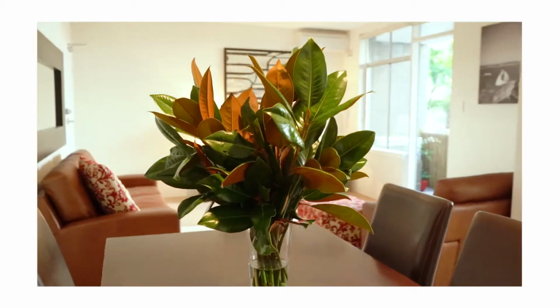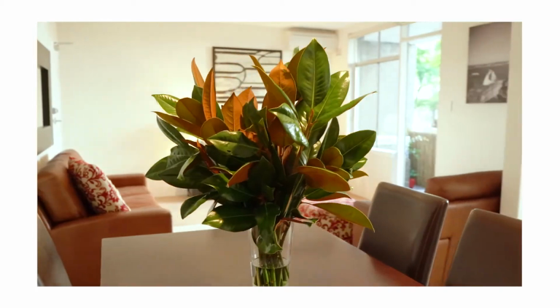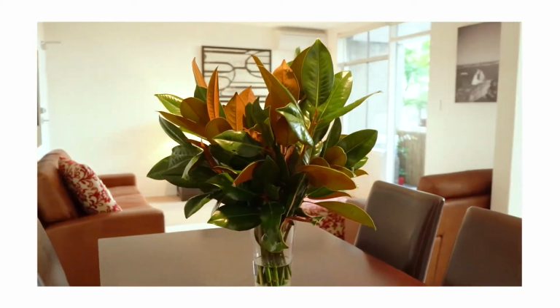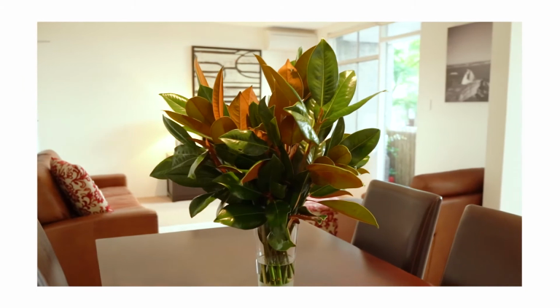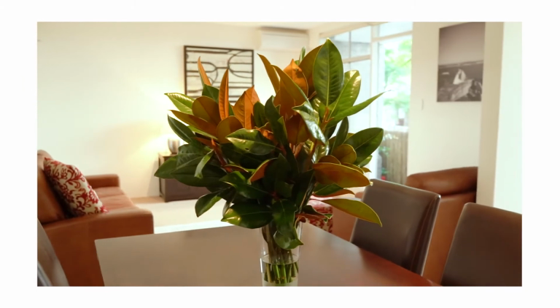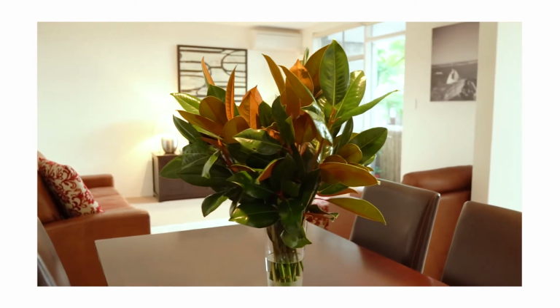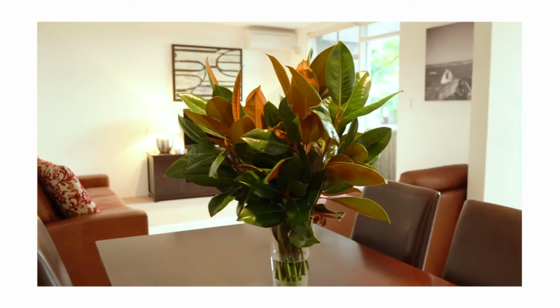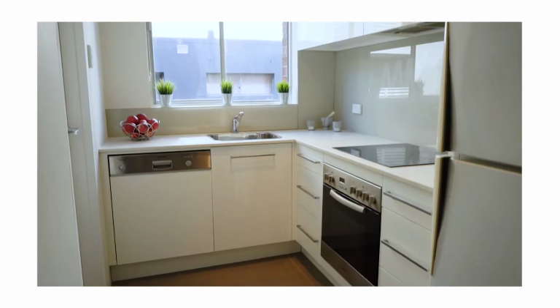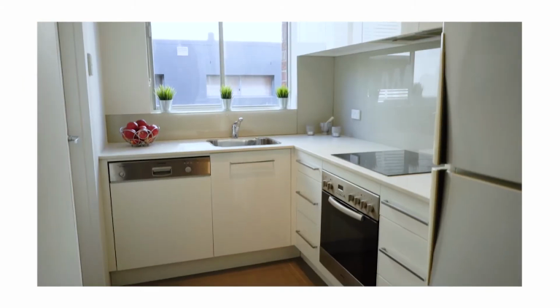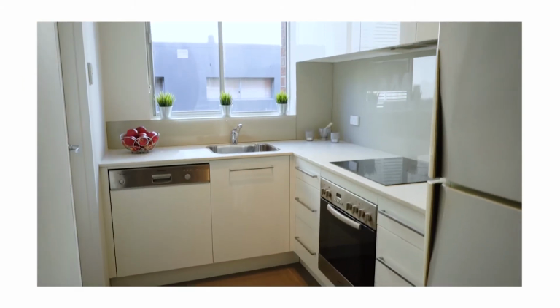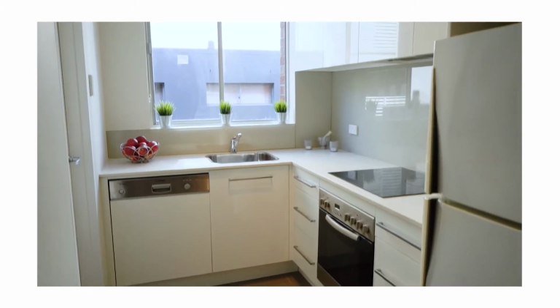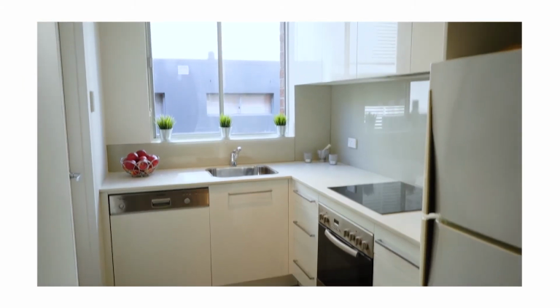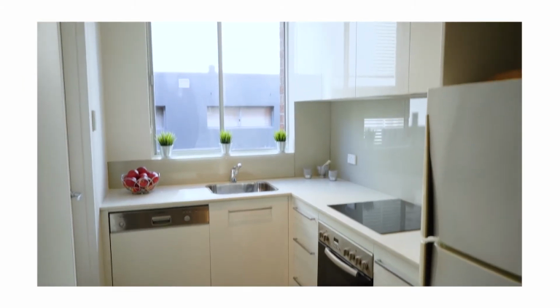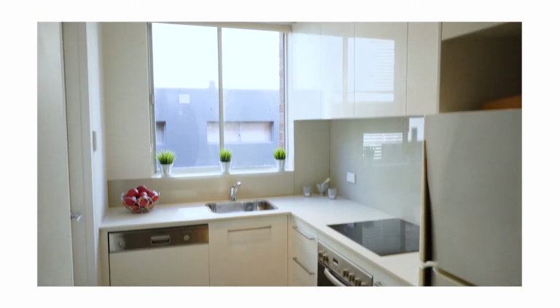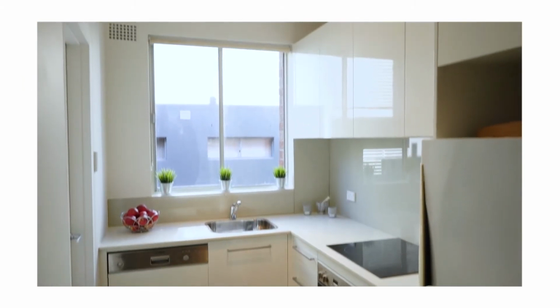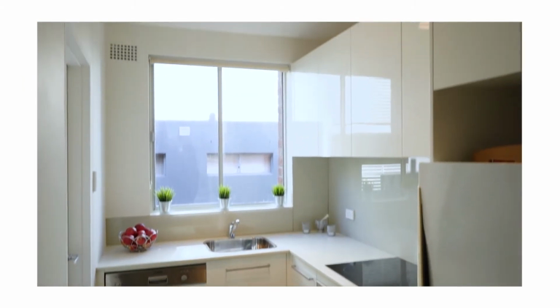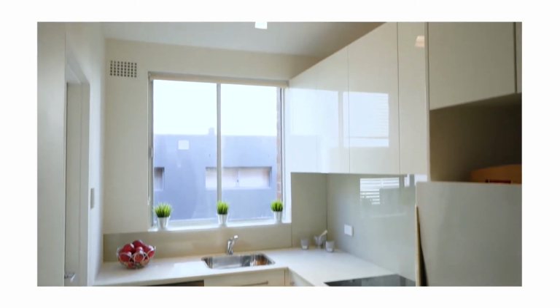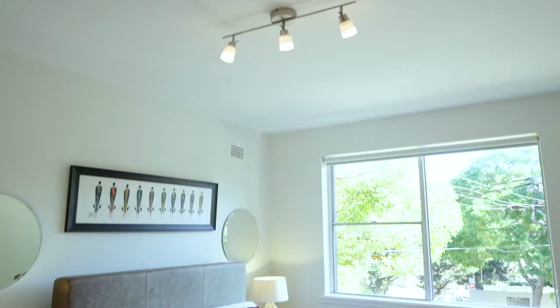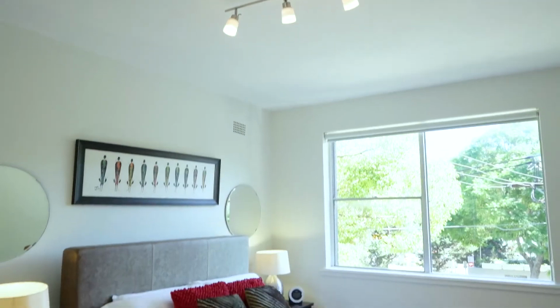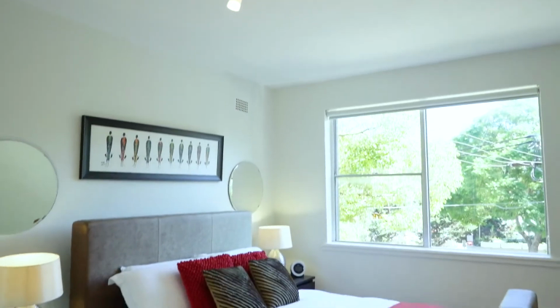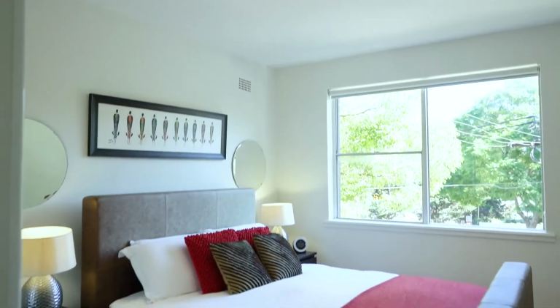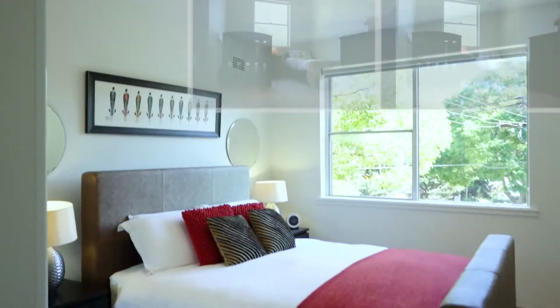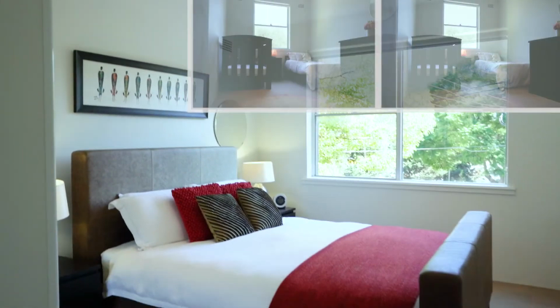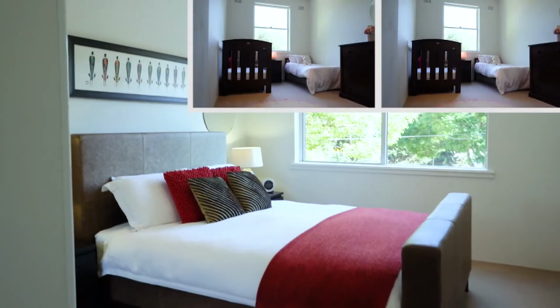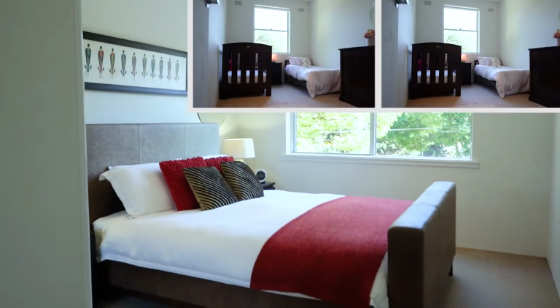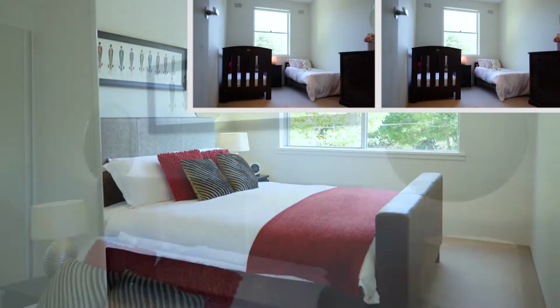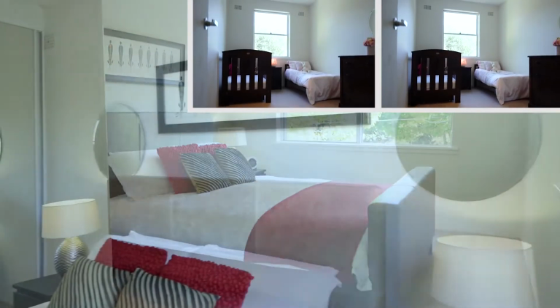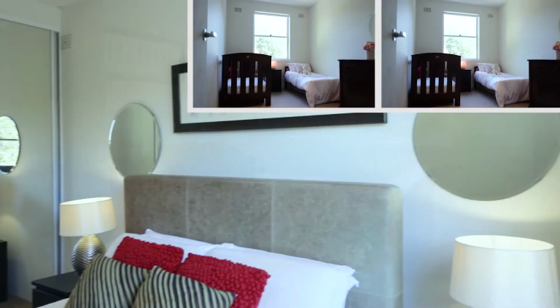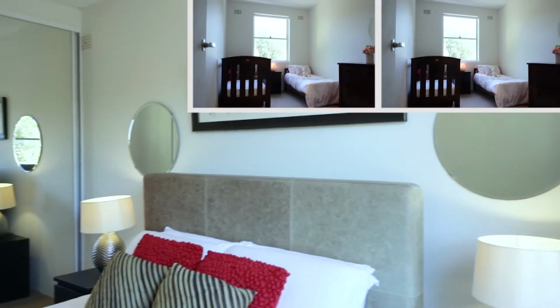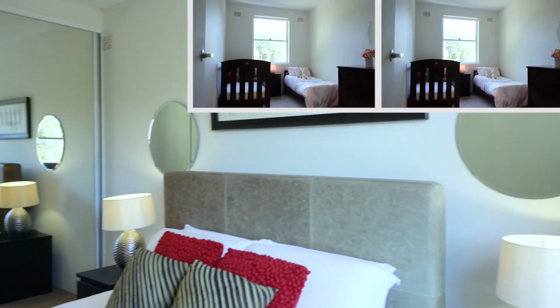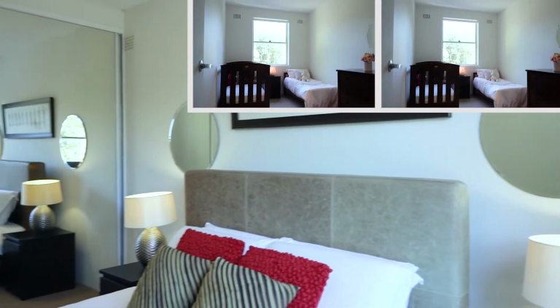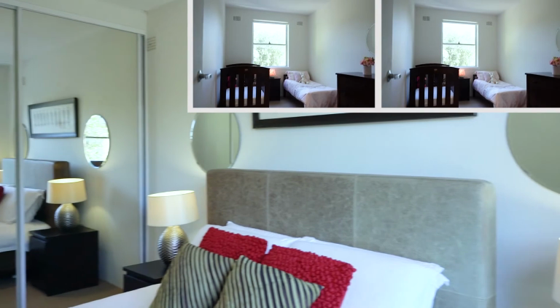This home offers a modern kitchen complete with stone bench tops and a dishwasher. The apartment offers two double bedrooms, both with mirrored built-in wardrobes.